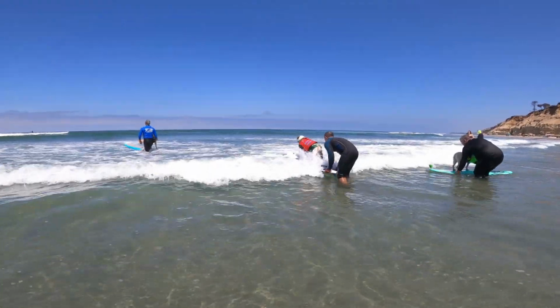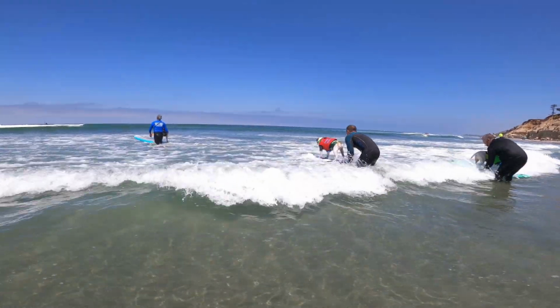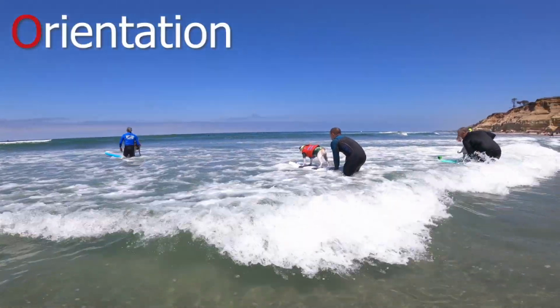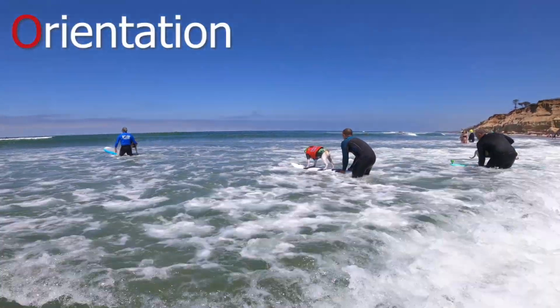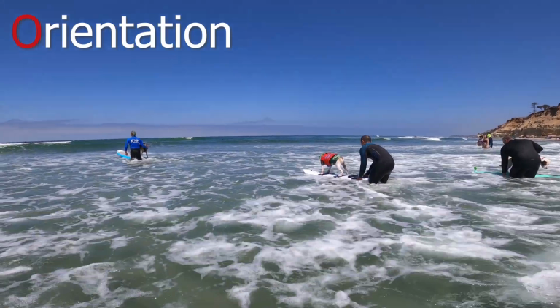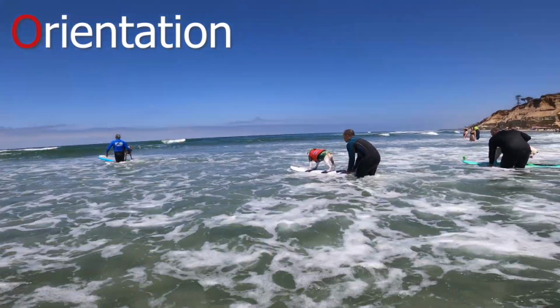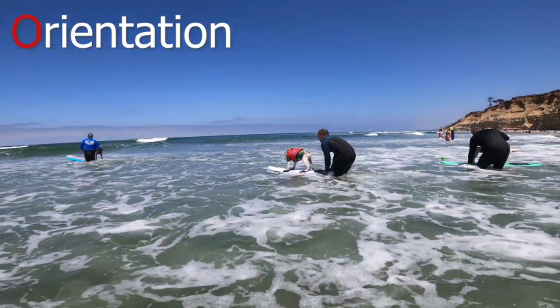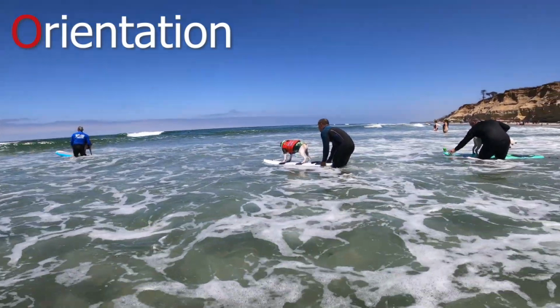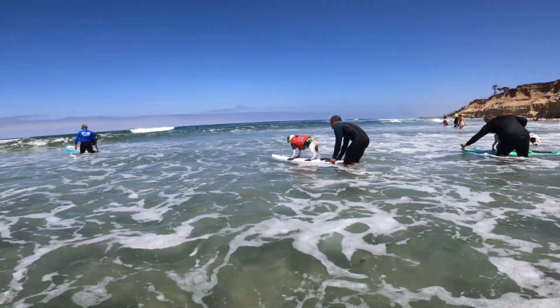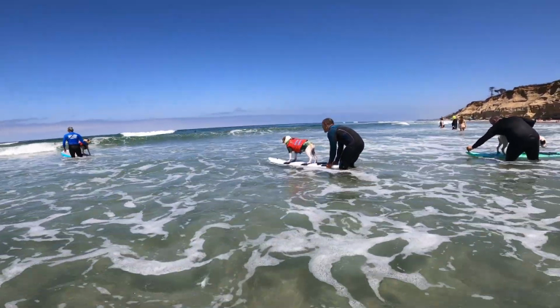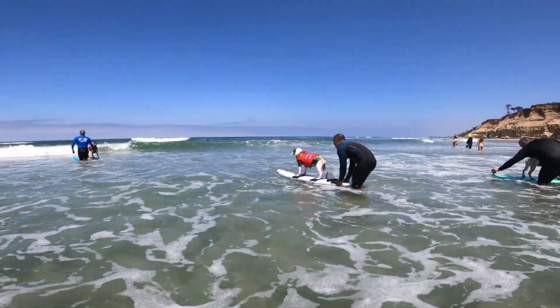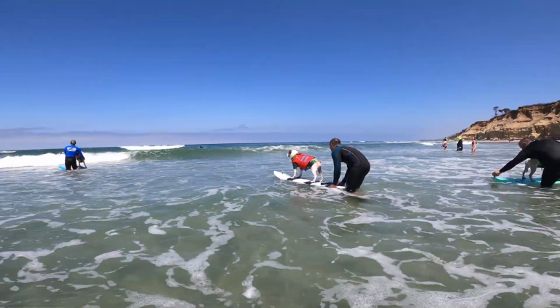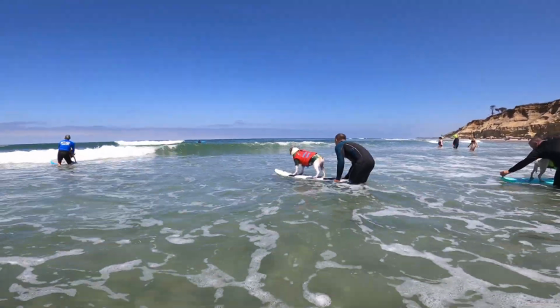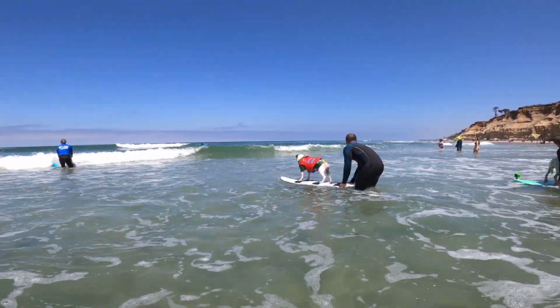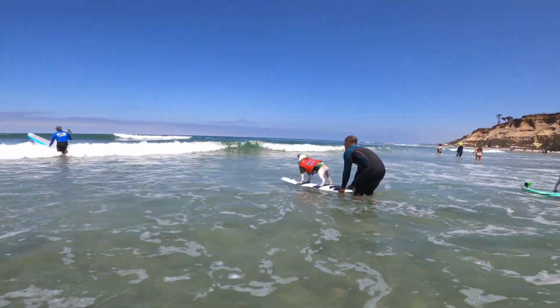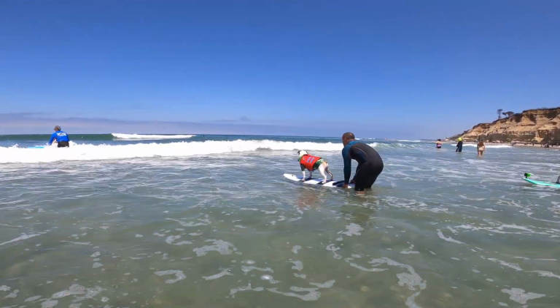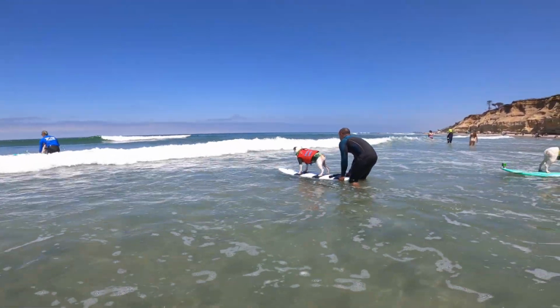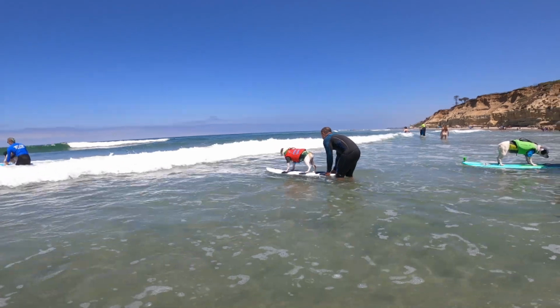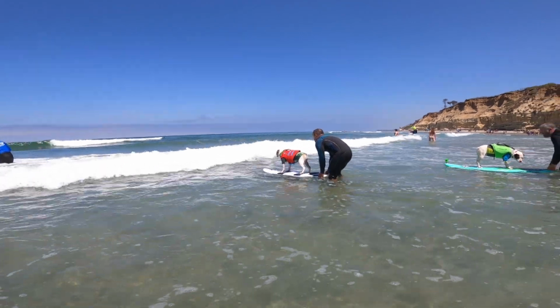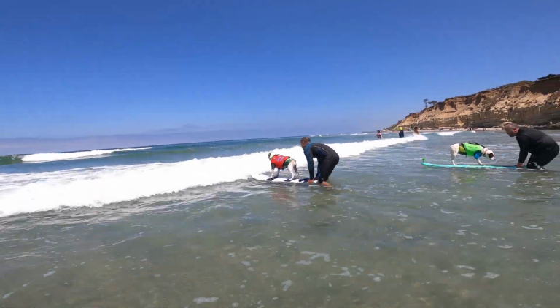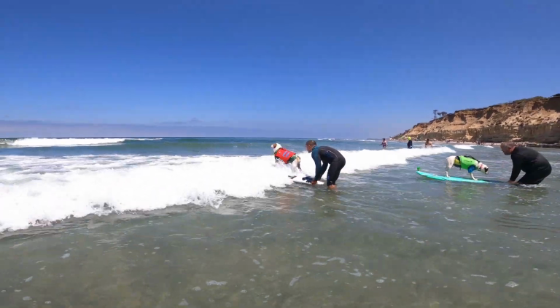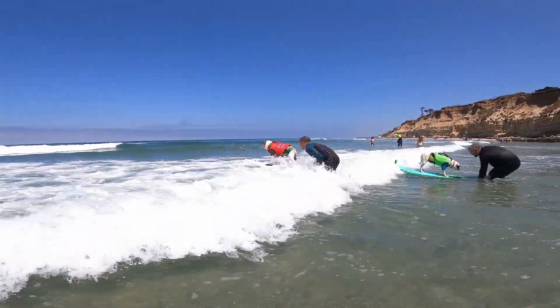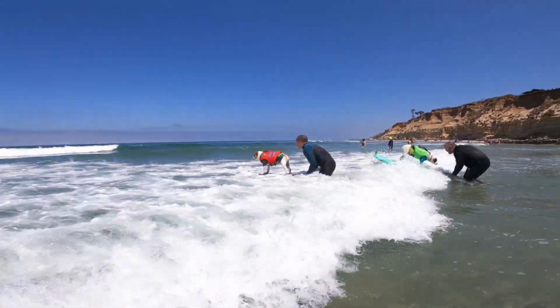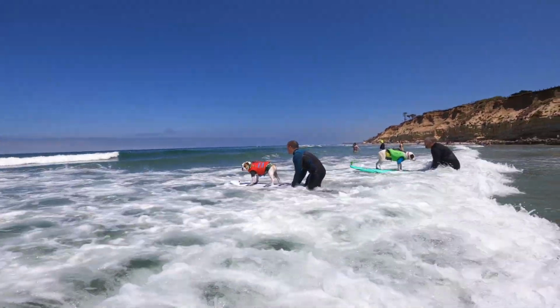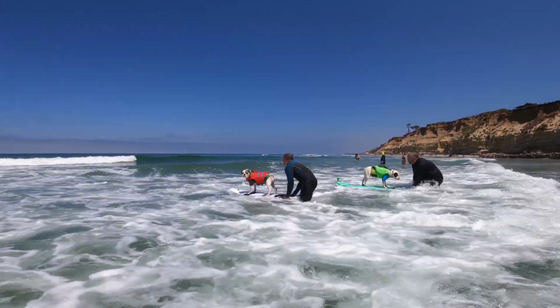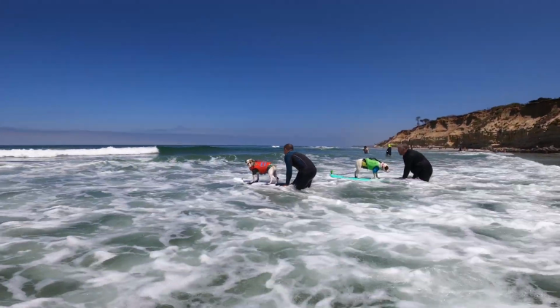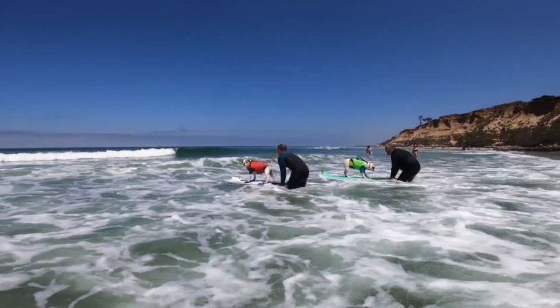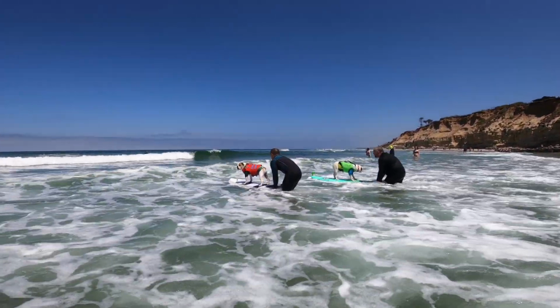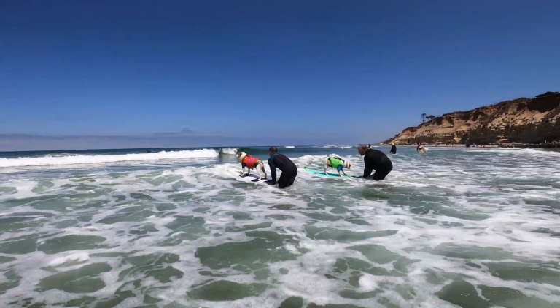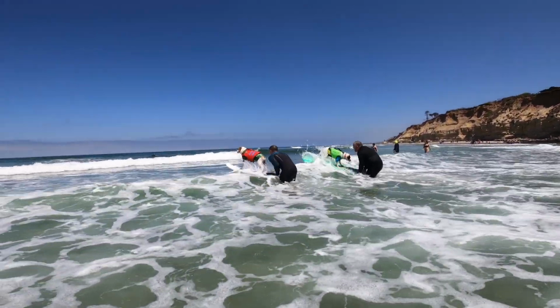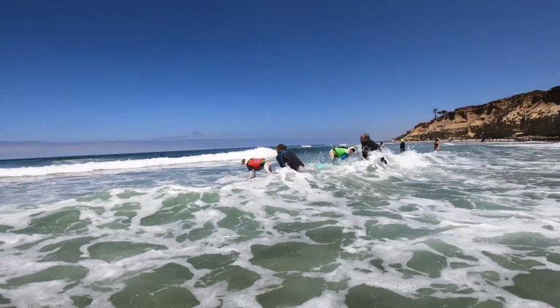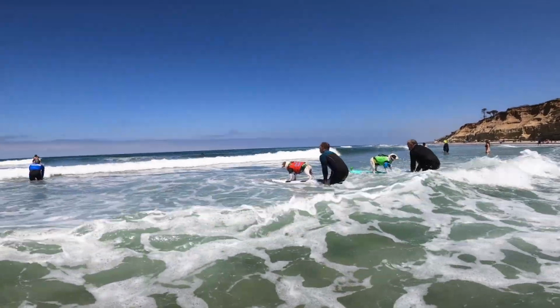Next is O for orientation. This refers to the position your board should be in as you're walking out to the surf spot. Your board should always be either nose out or nose in, never parallel to the beach.